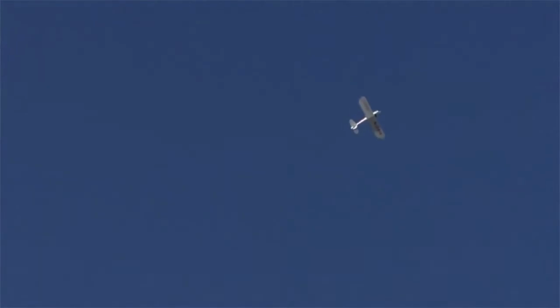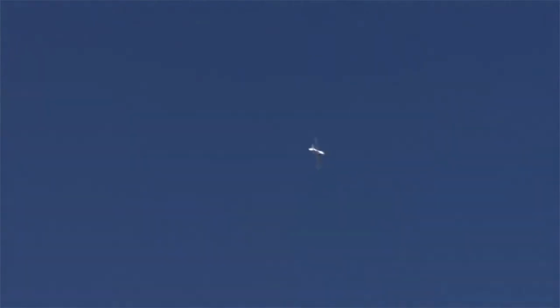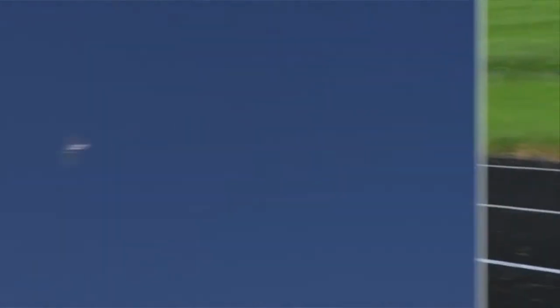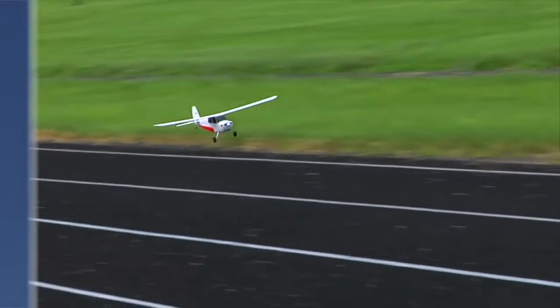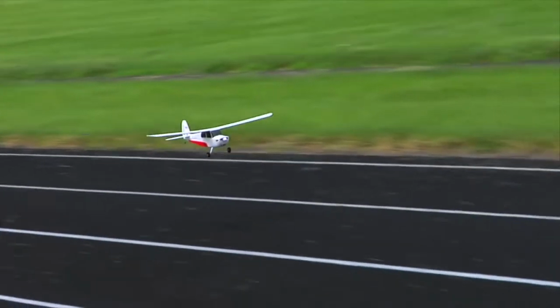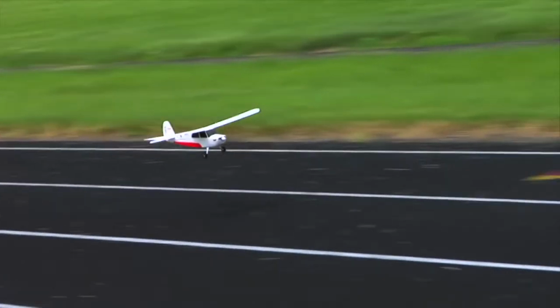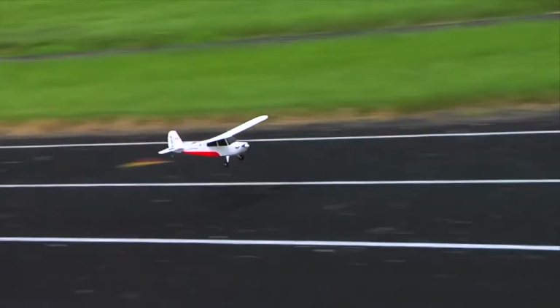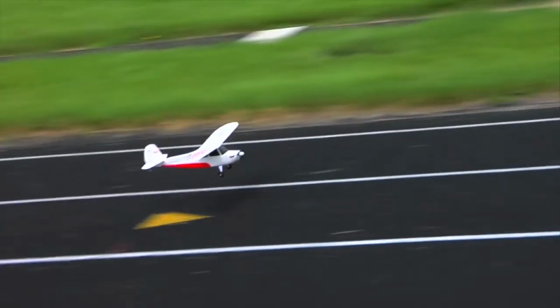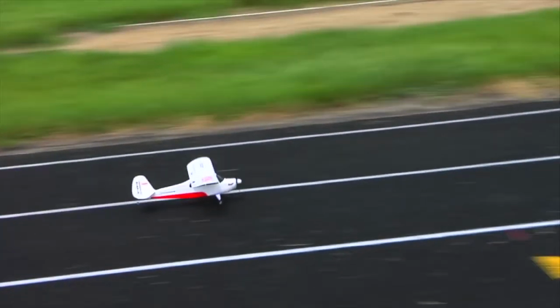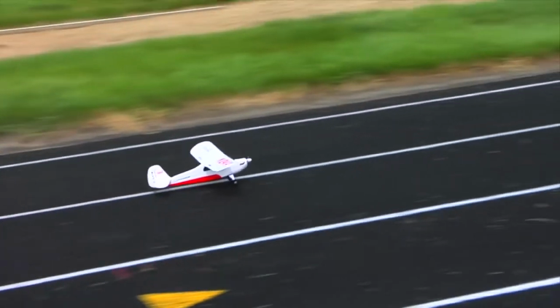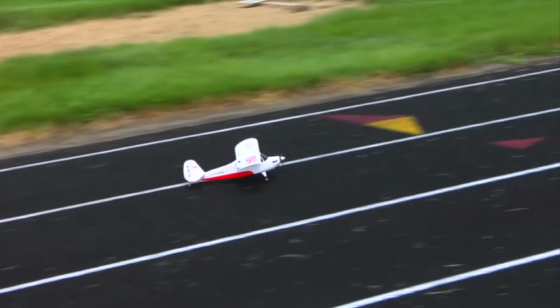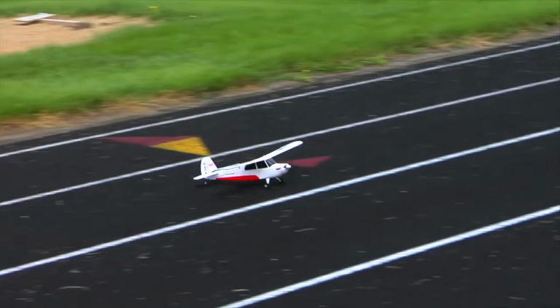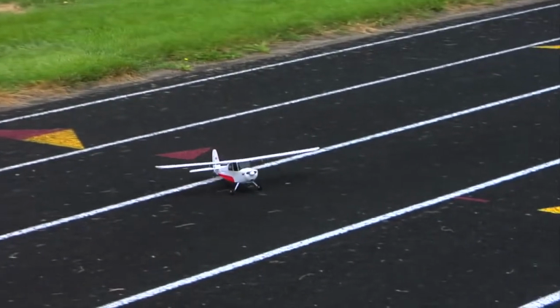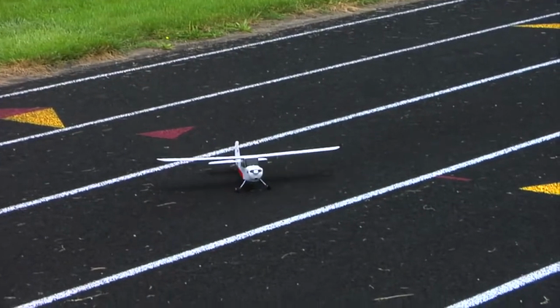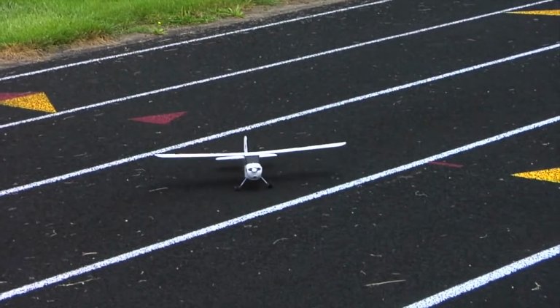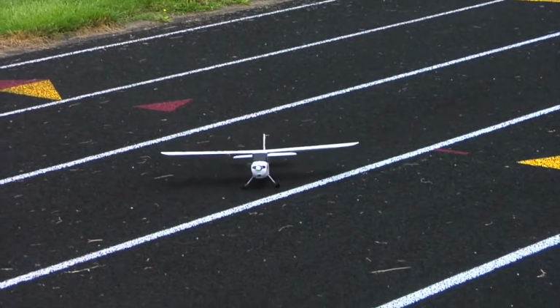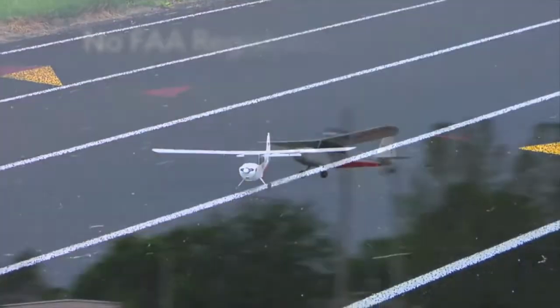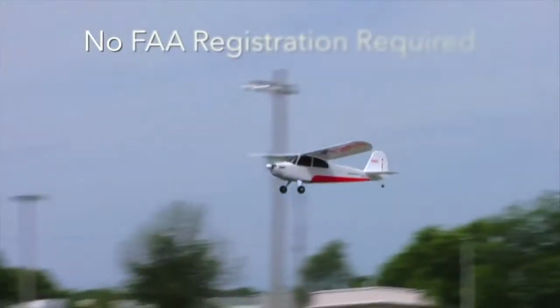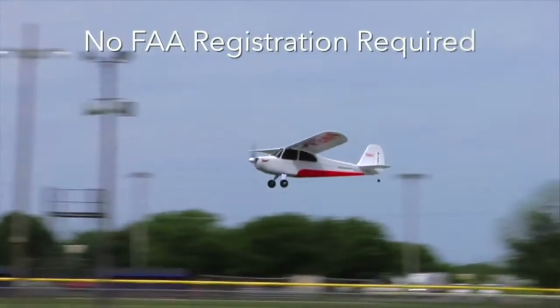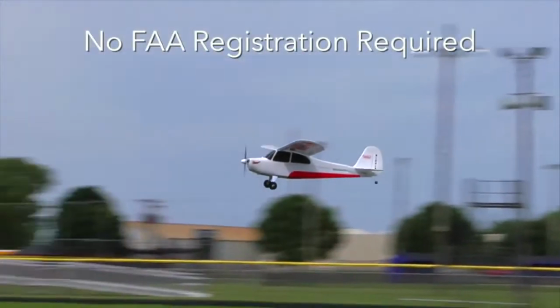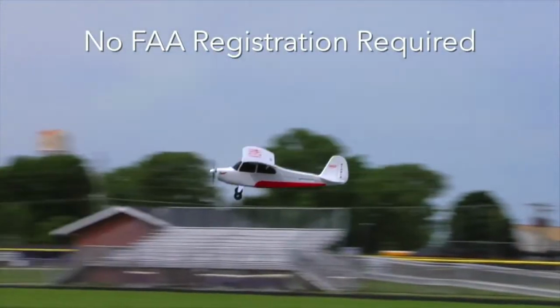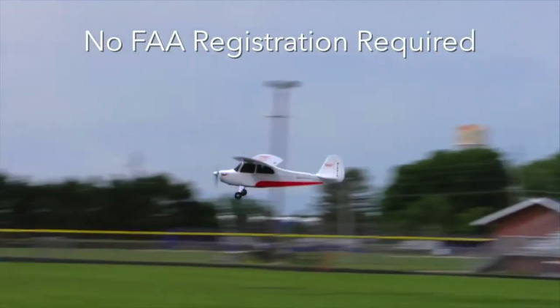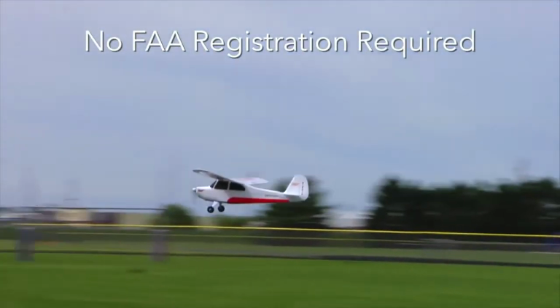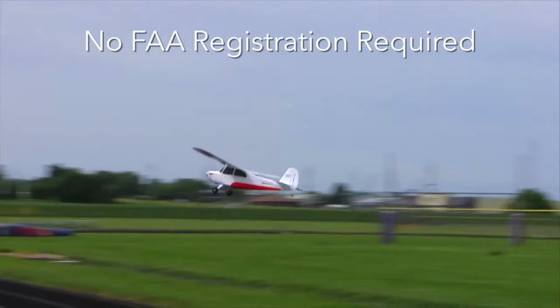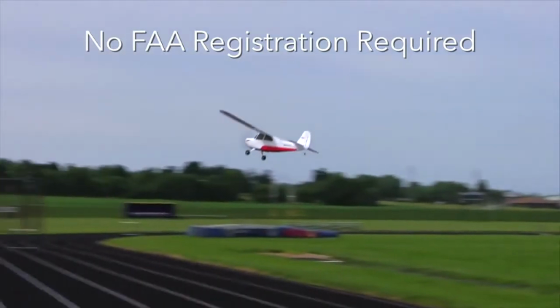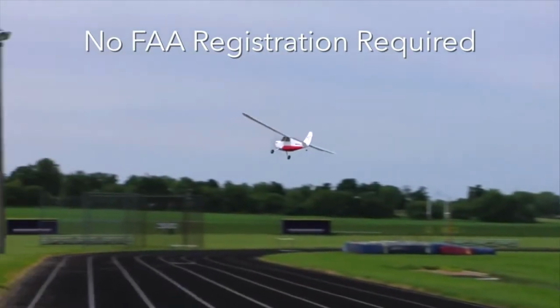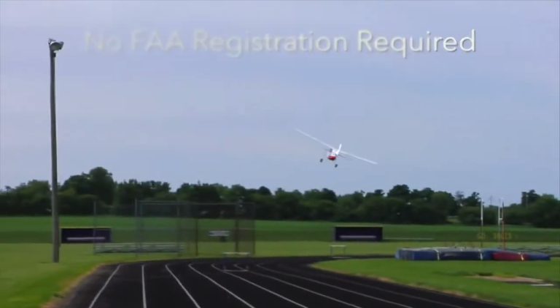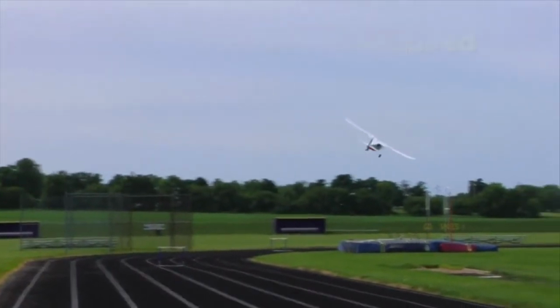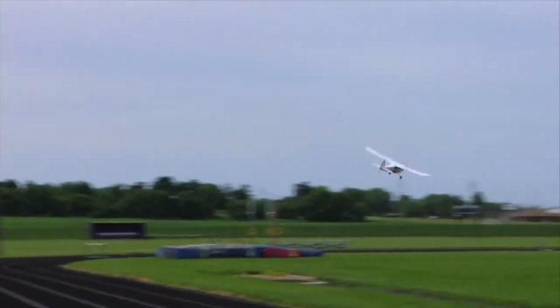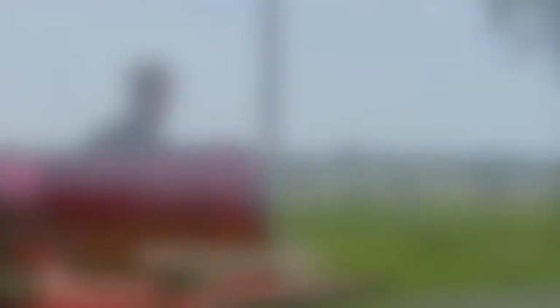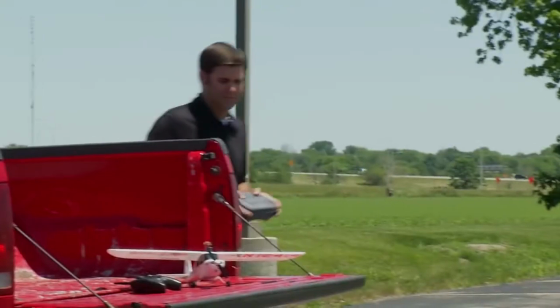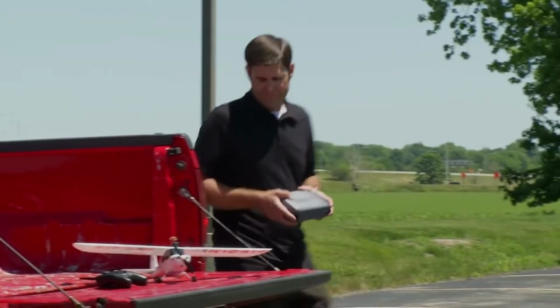Even if you do bump into something, the model's lightweight foam construction greatly reduces the risk of damage. It also makes the Champ S Plus light enough so that you don't have to register with the FAA to fly it.